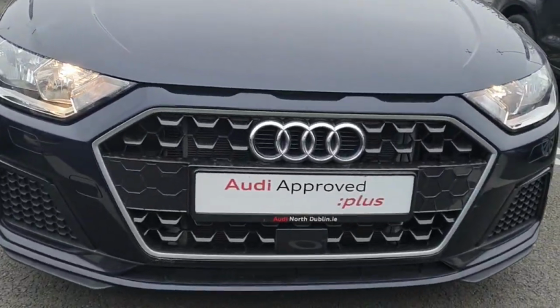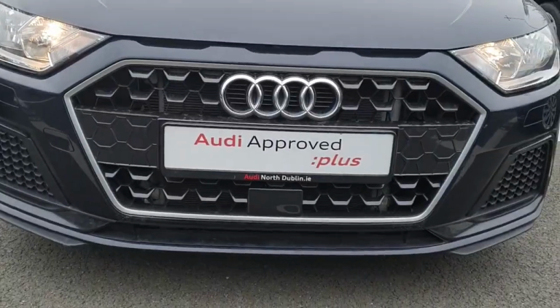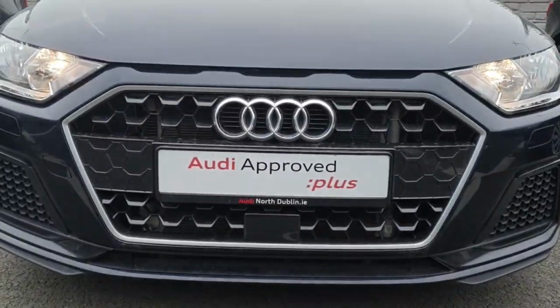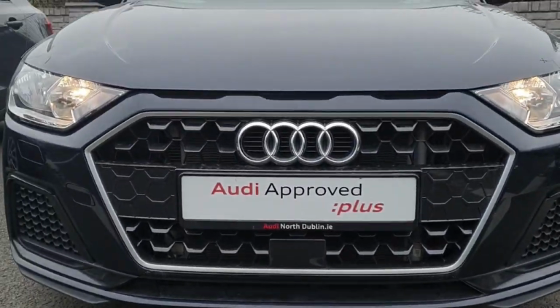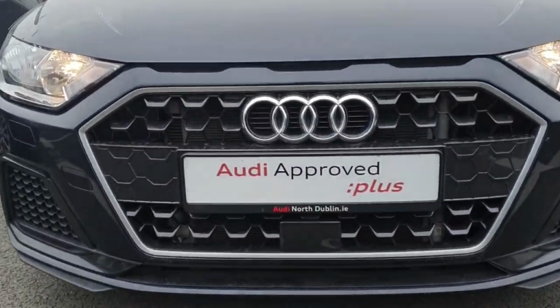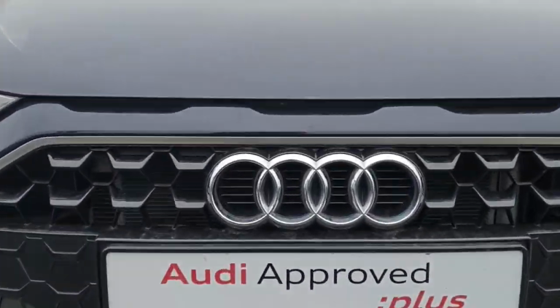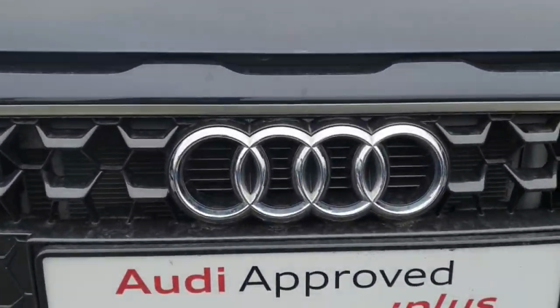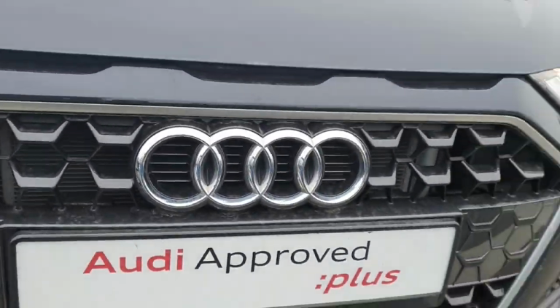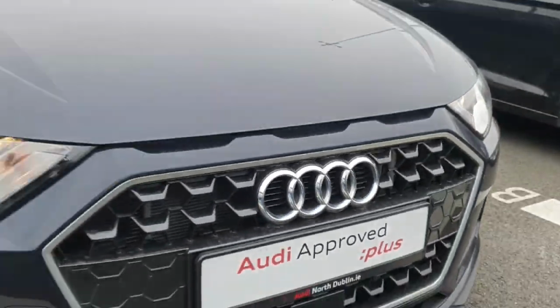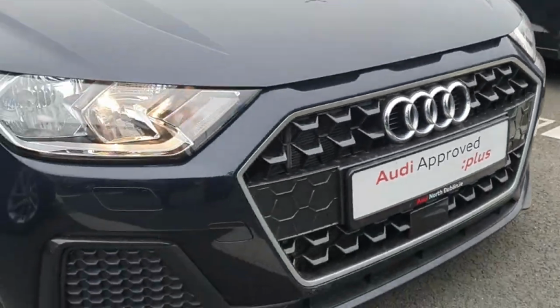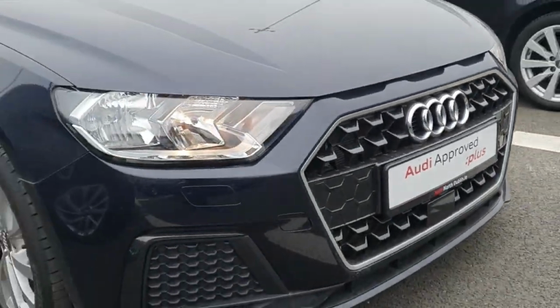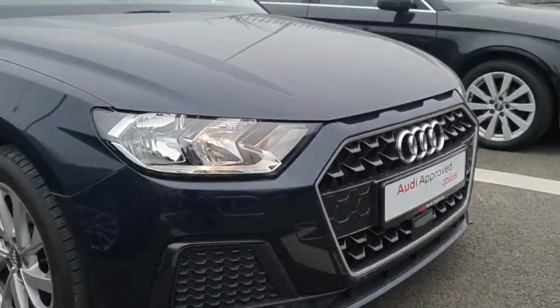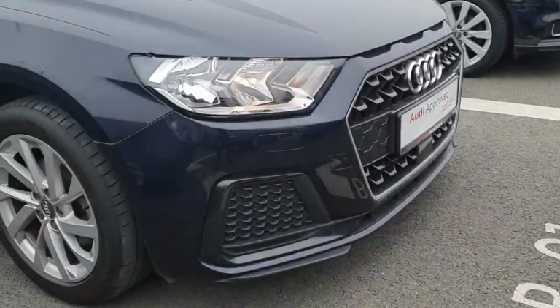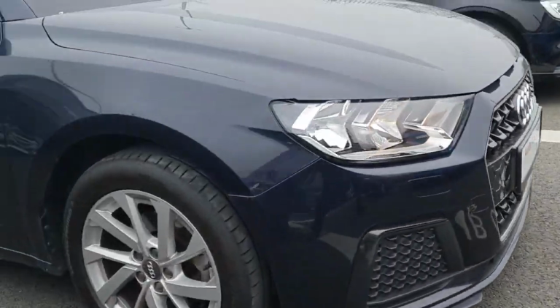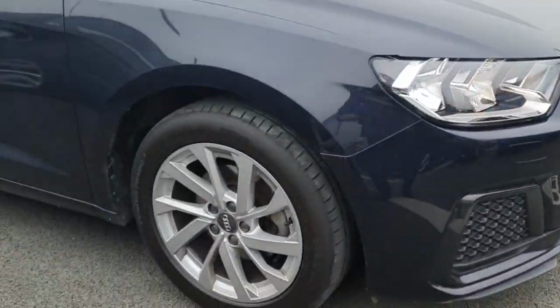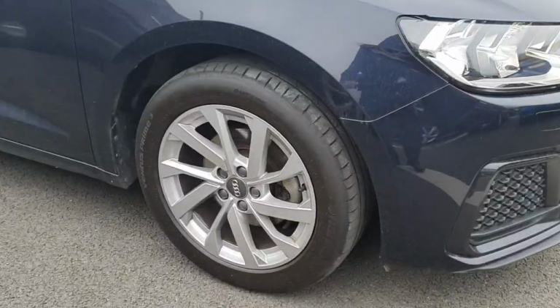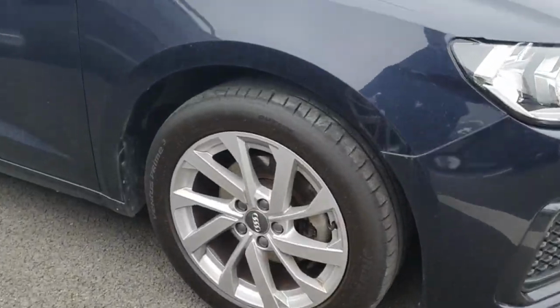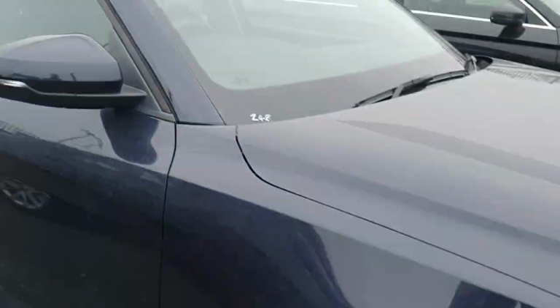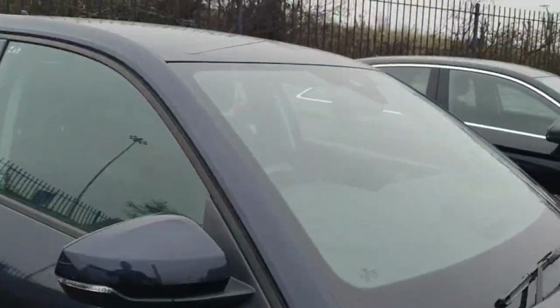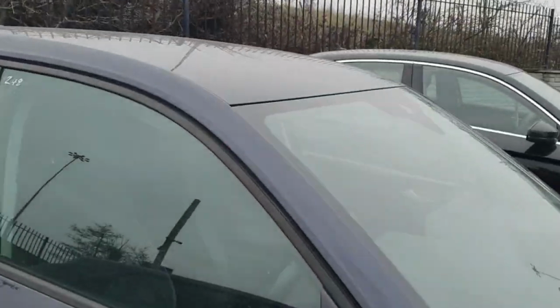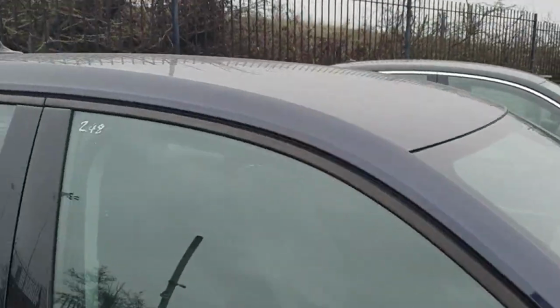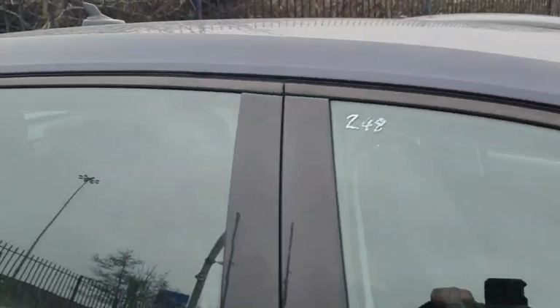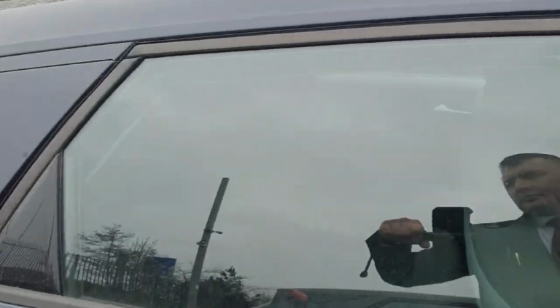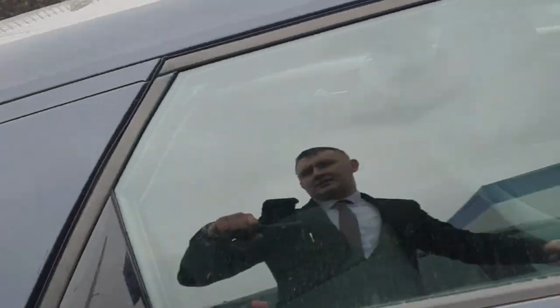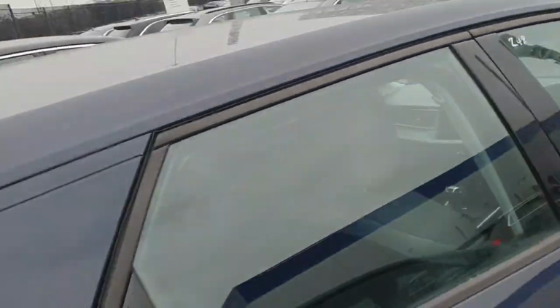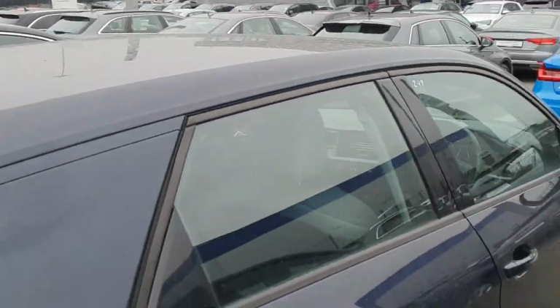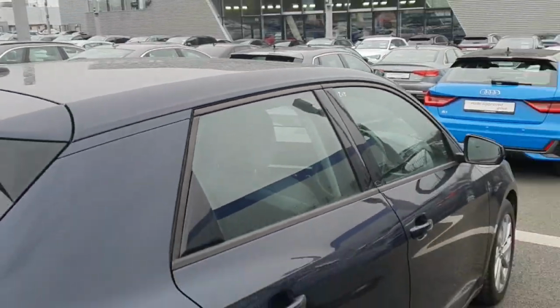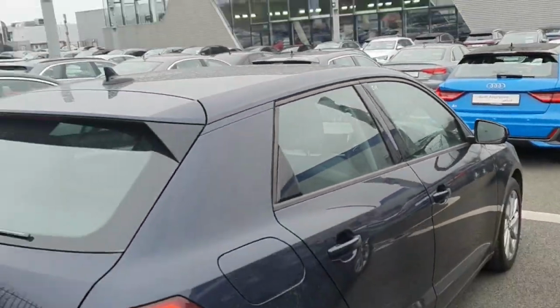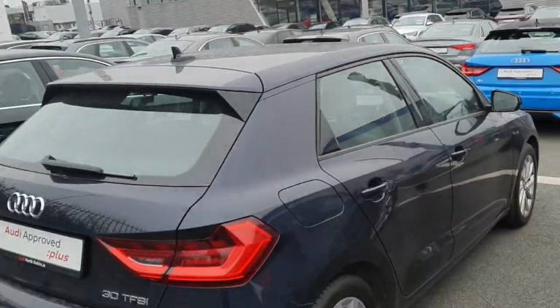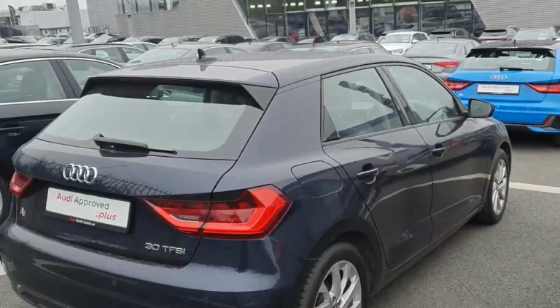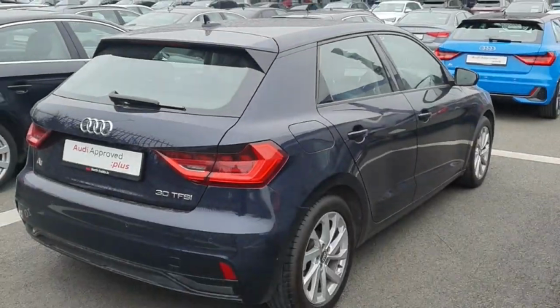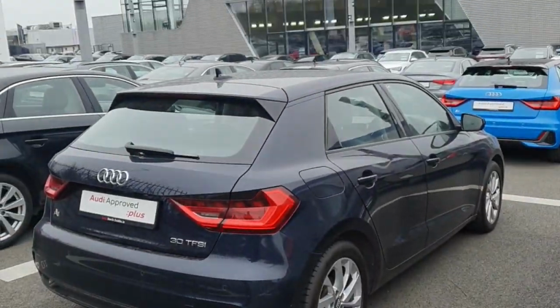At the front here you can see that single frame front grille with the four iconic chrome rings of Audi. Beautiful headlights, 16 inch alloy wheels, the black surrounding around the windows, and it's finished off in firmament blue.